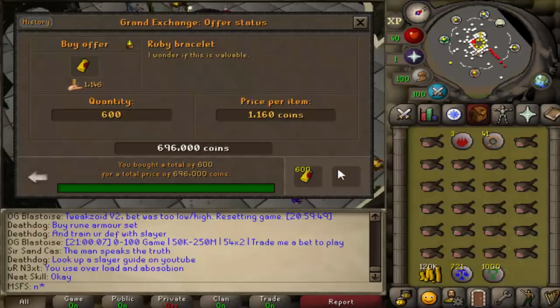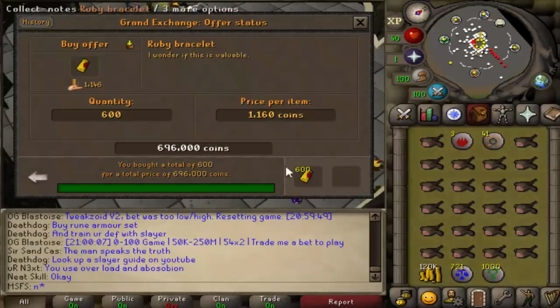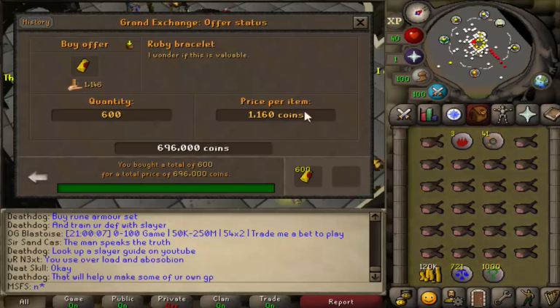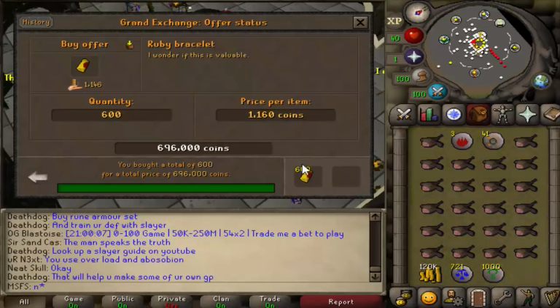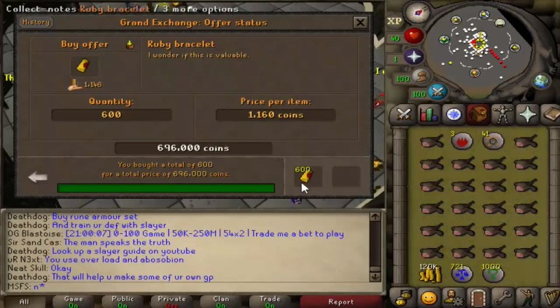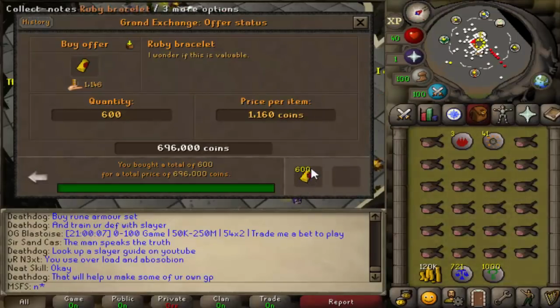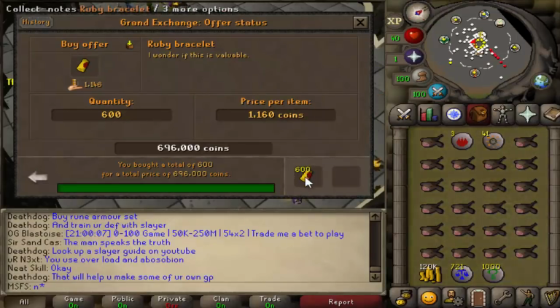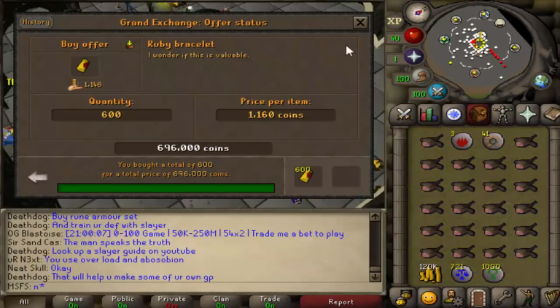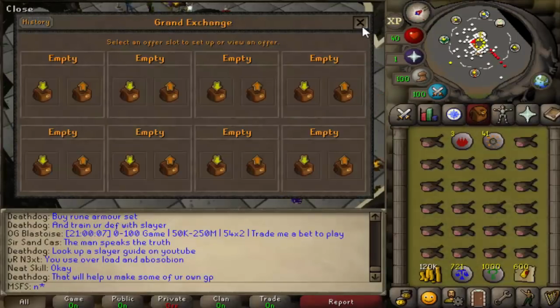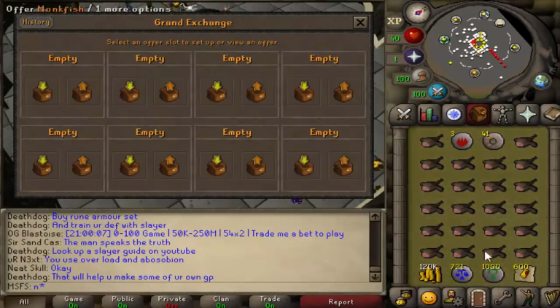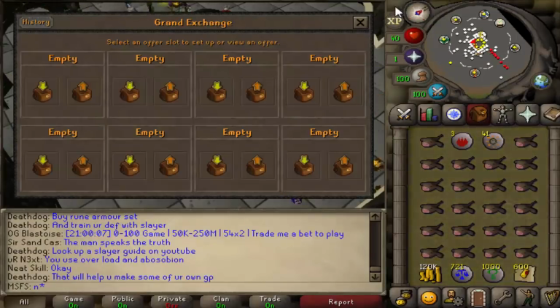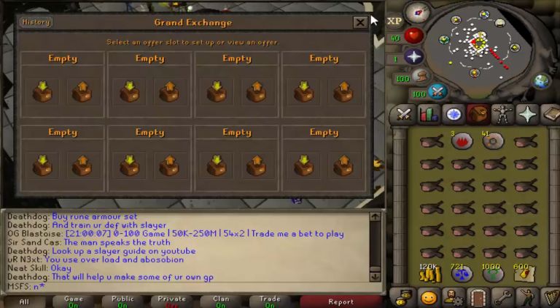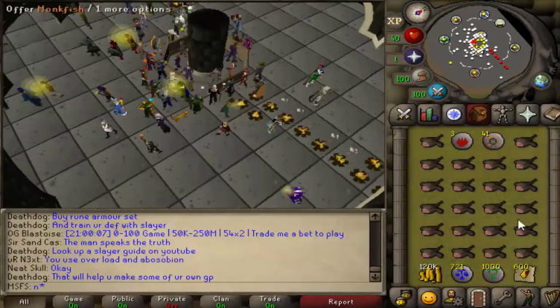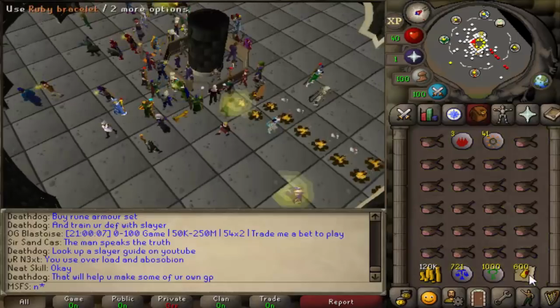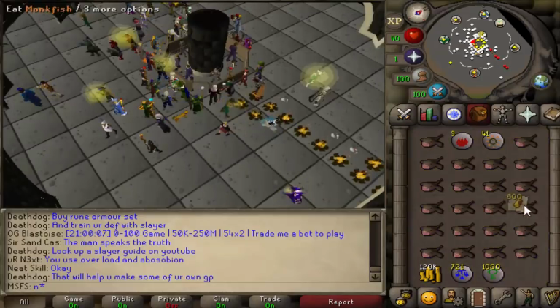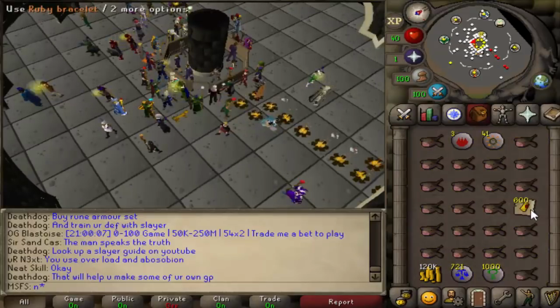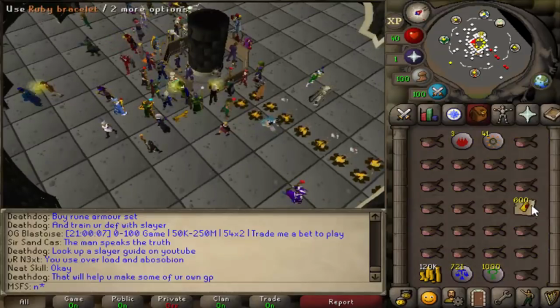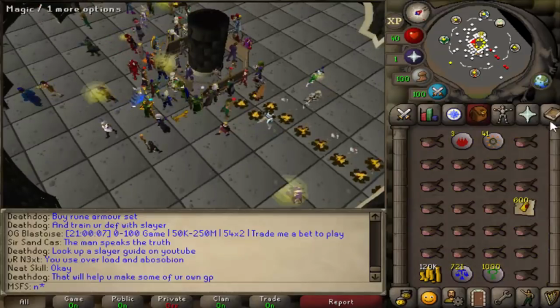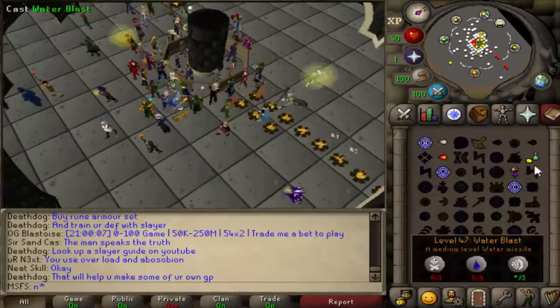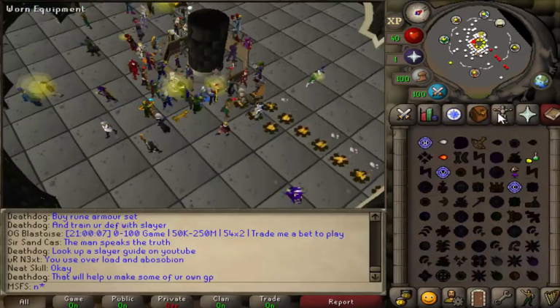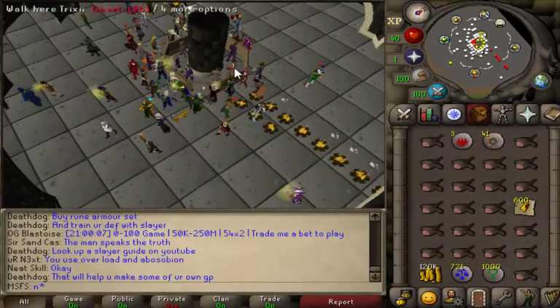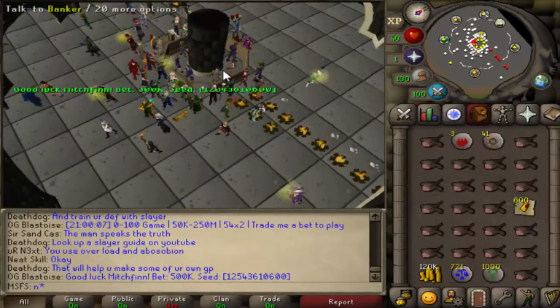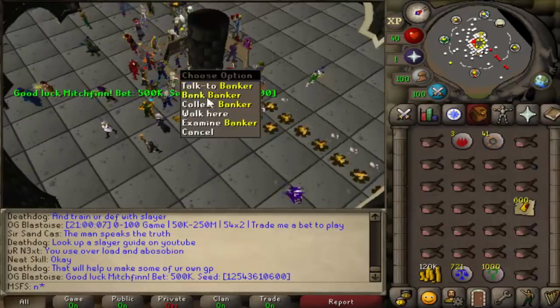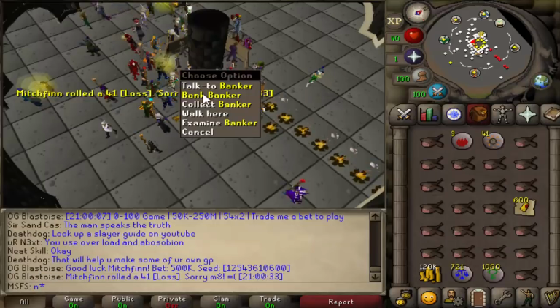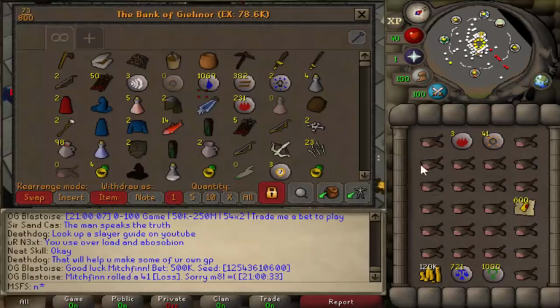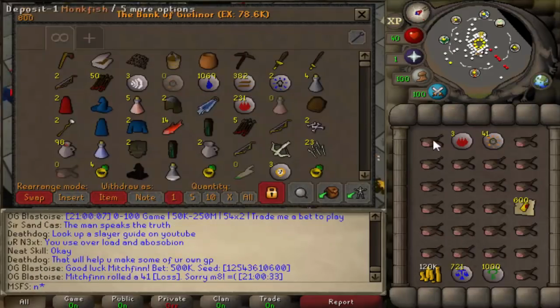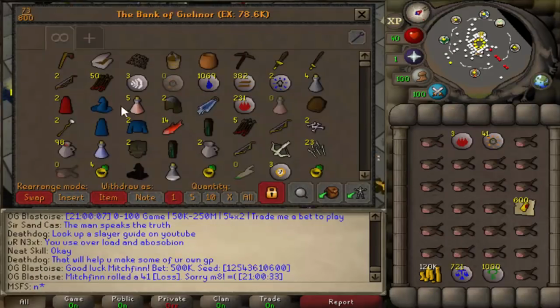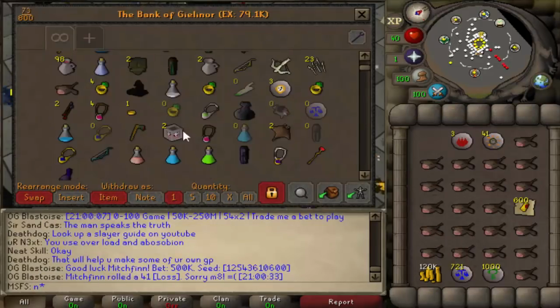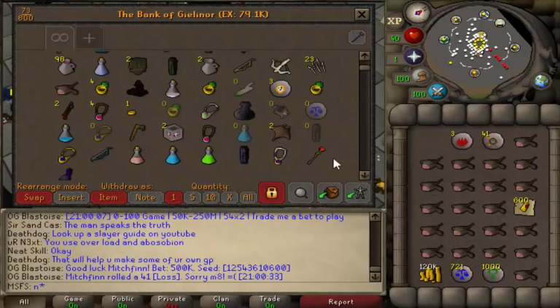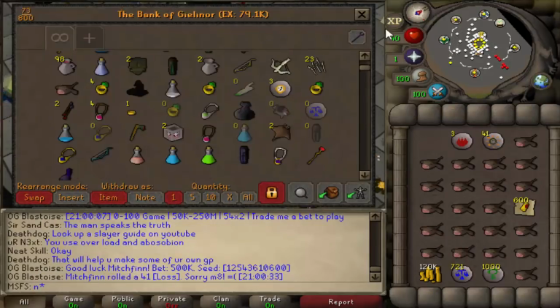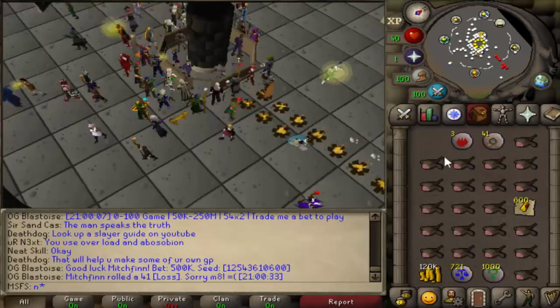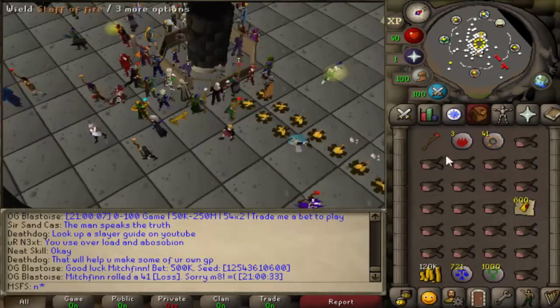I bought 600 ruby bracelets for 1,160 each. Obviously I can't buy 1,000 of them because I don't have enough money. I'm going to be losing 50 GP per alchemy, so every 1k alks I'll be losing 50k. There's nothing really you can alch for profit that buys in time in this day and age.